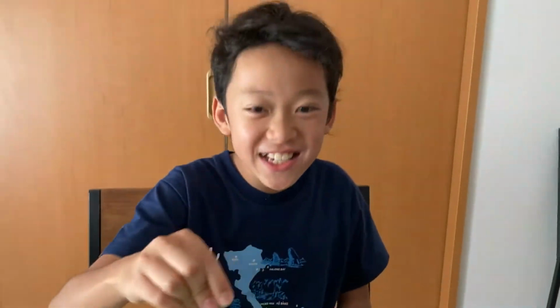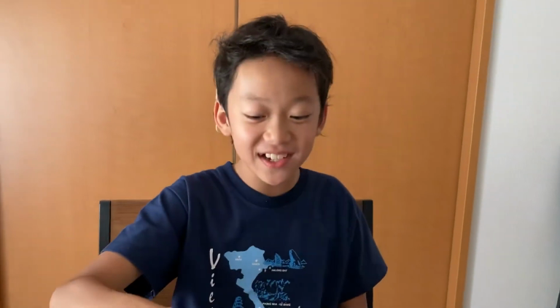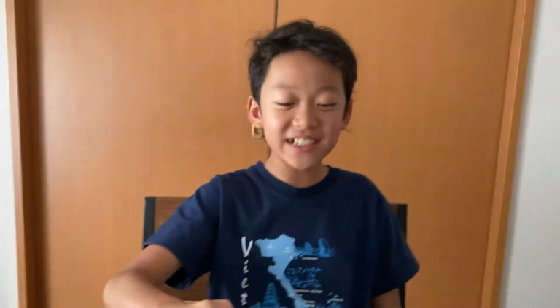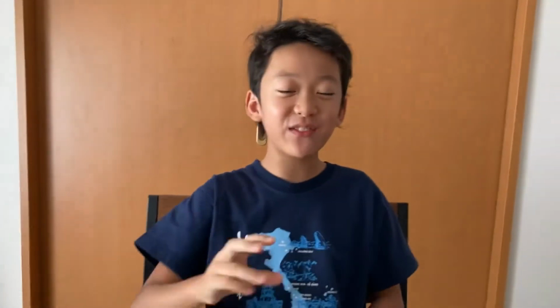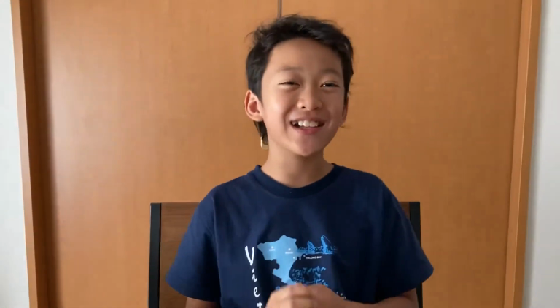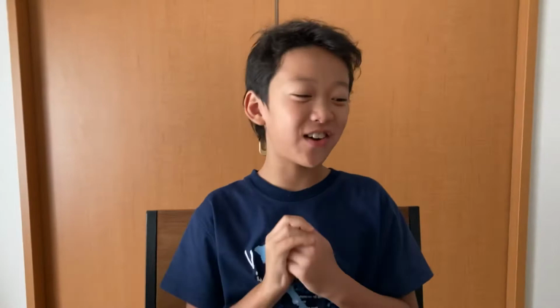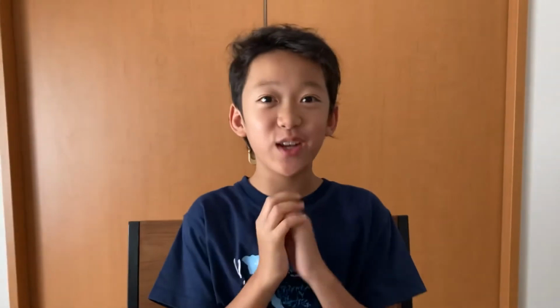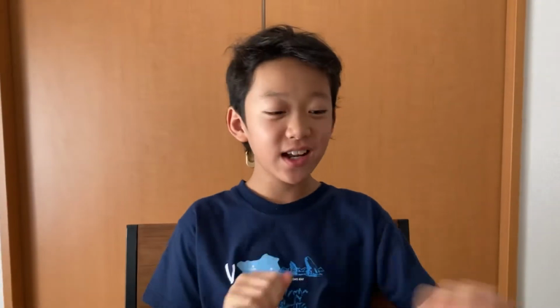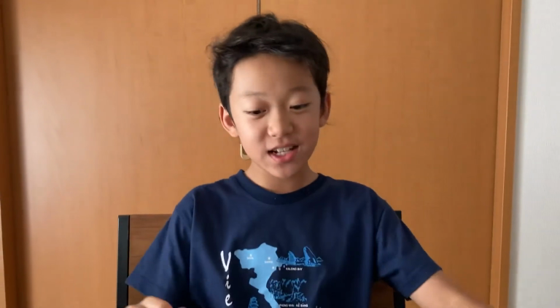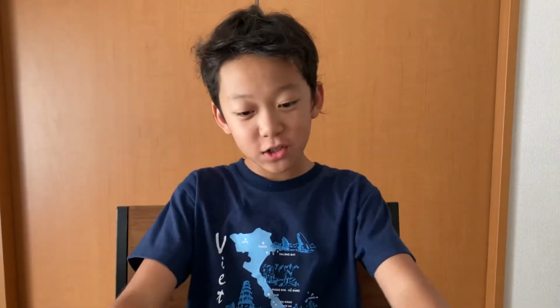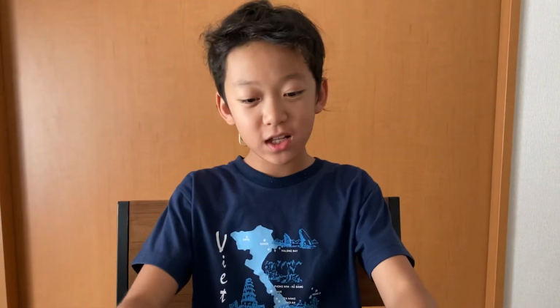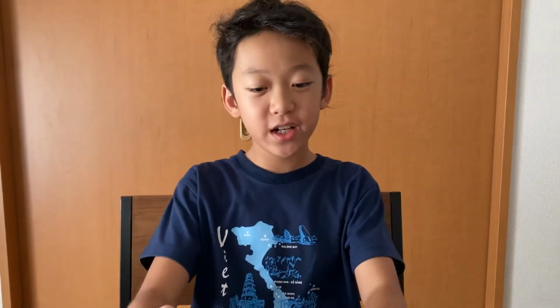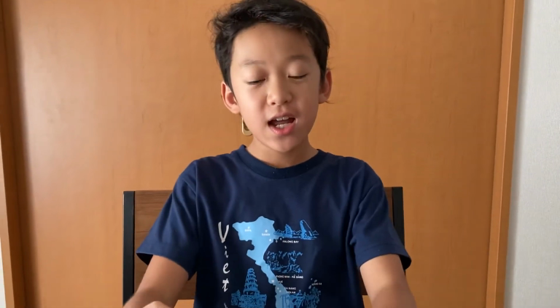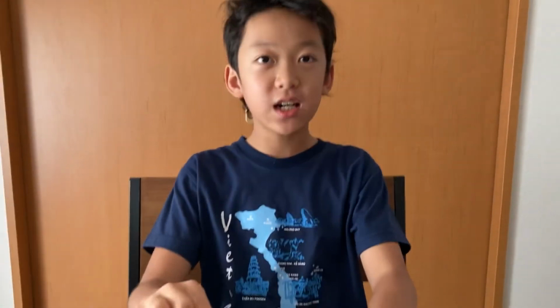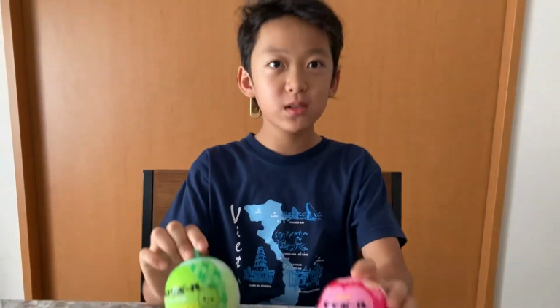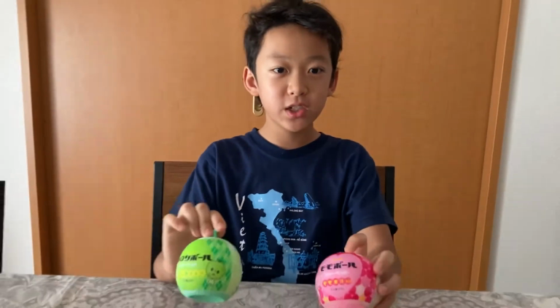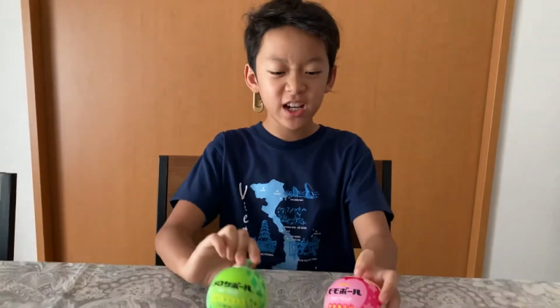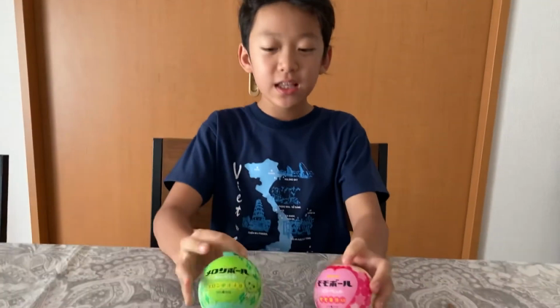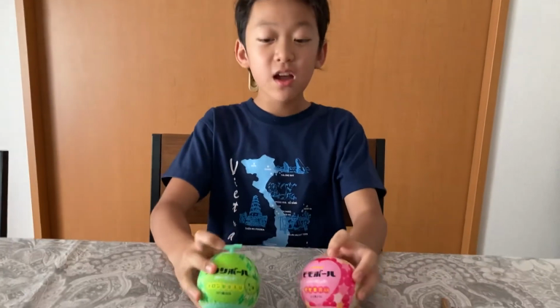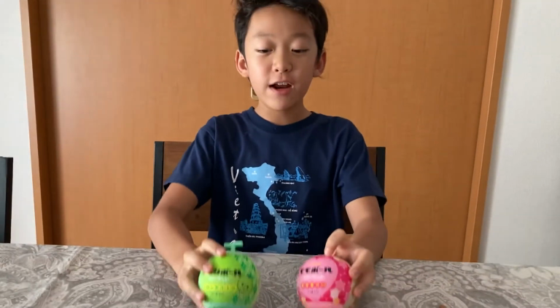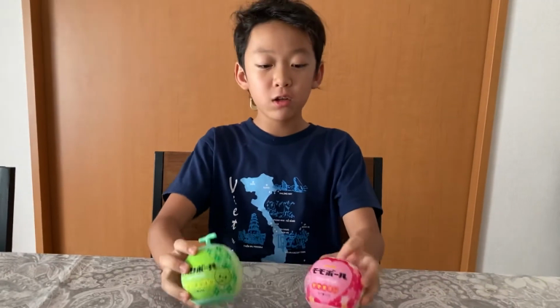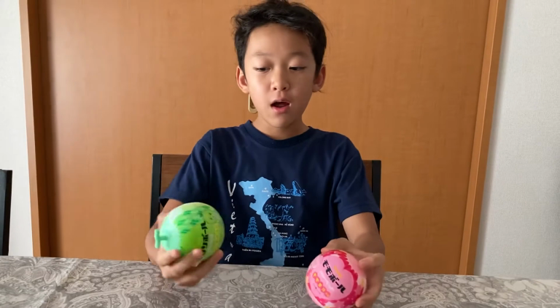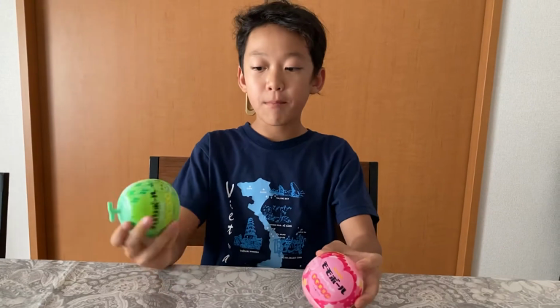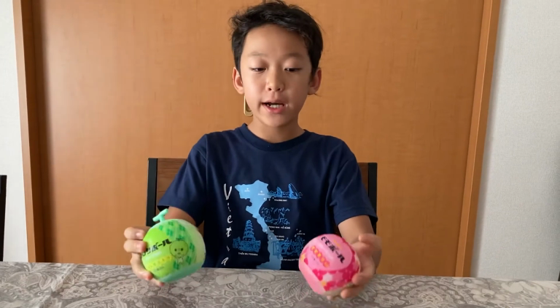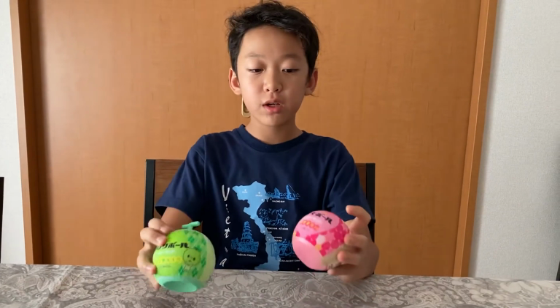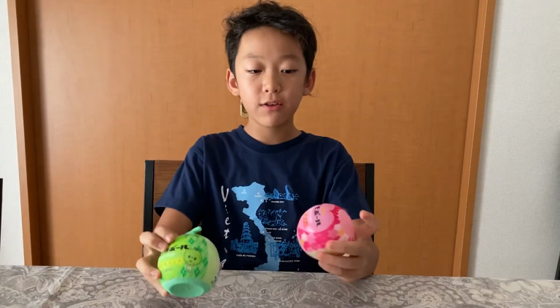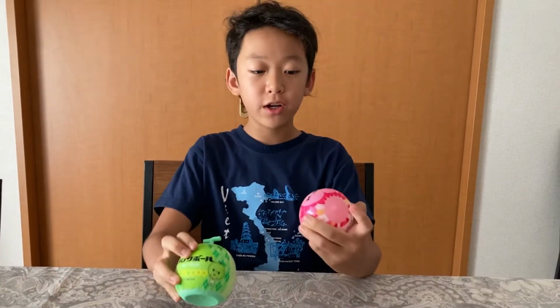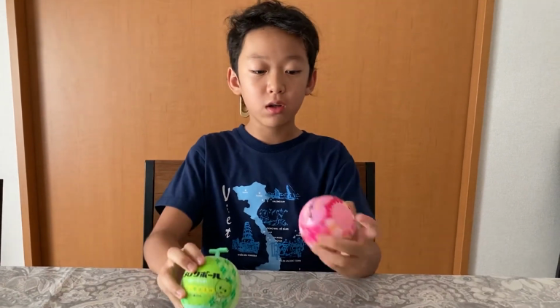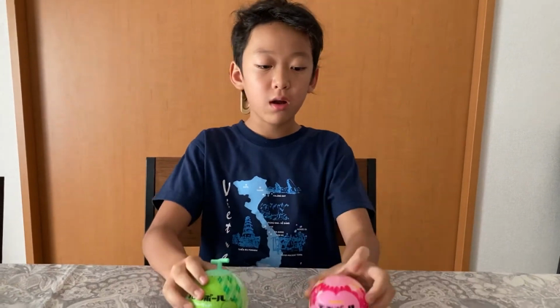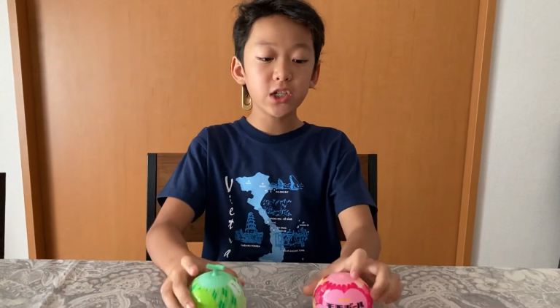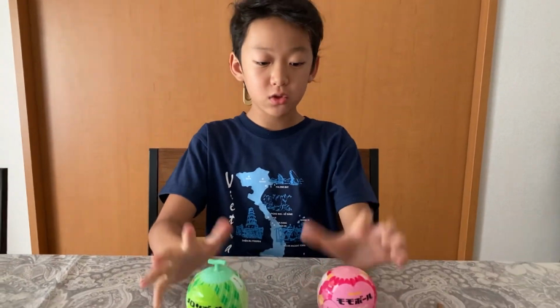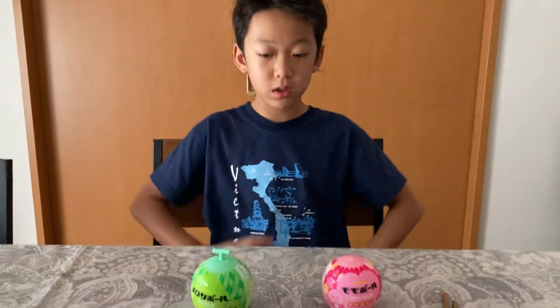Bonnichiwa, RS TV! Hey guys, it's RS TV here, and today I'm going to do another video. Today I'm going to be showing you guys these very old melon ice cream and very old peach ice cream.